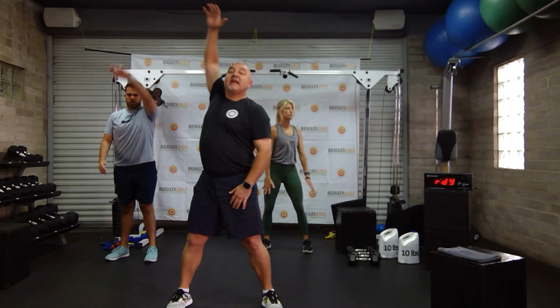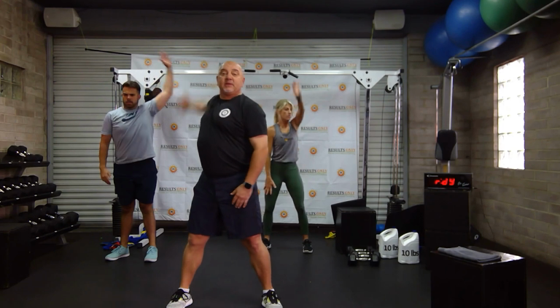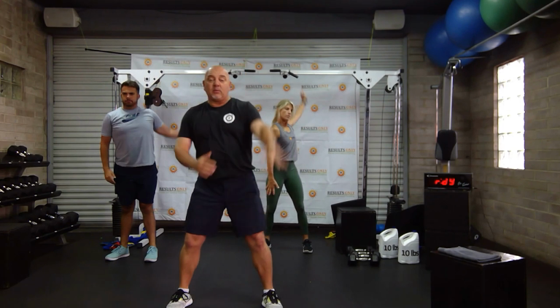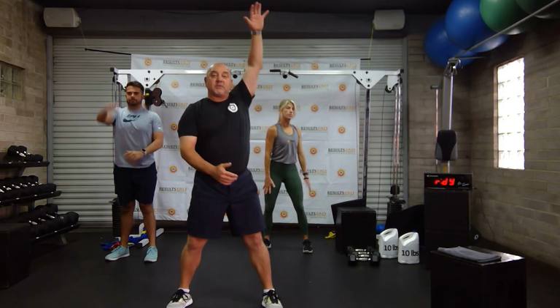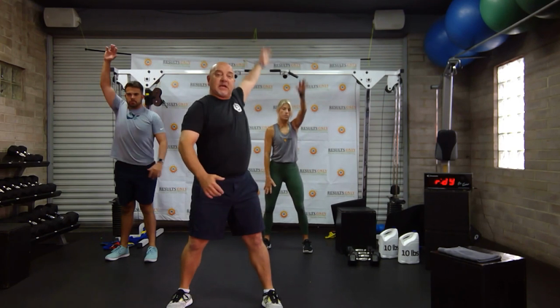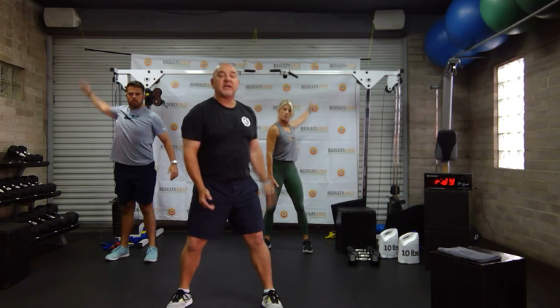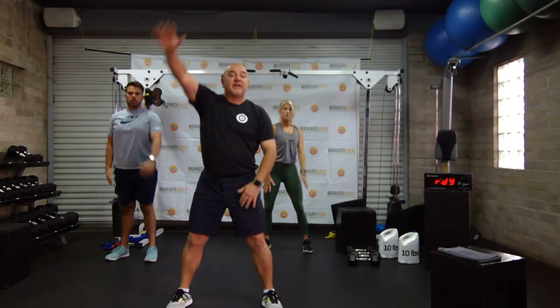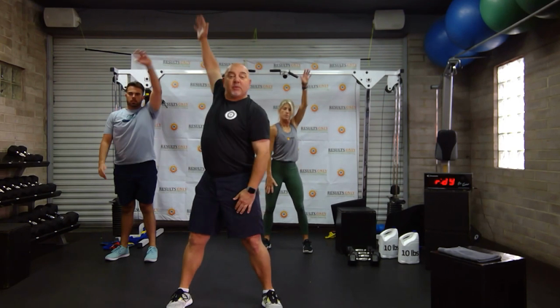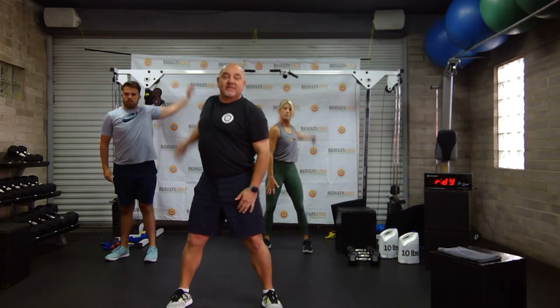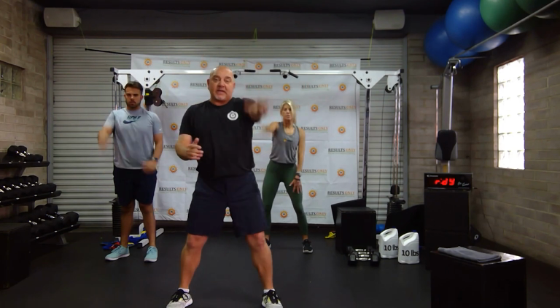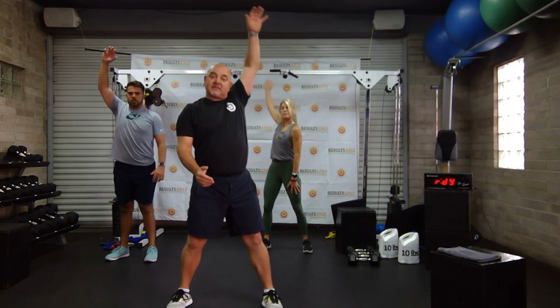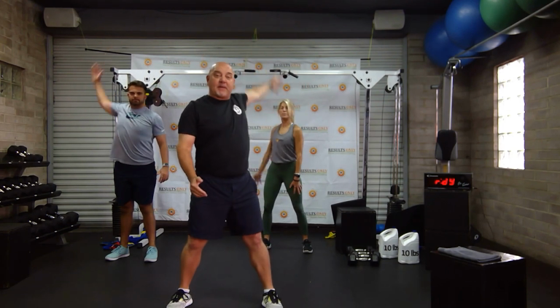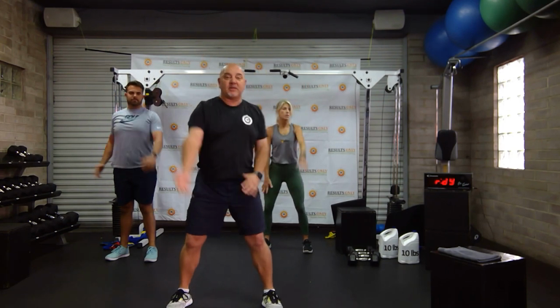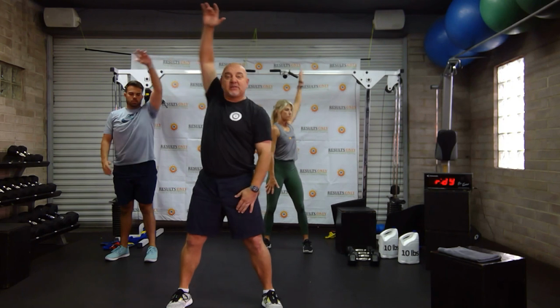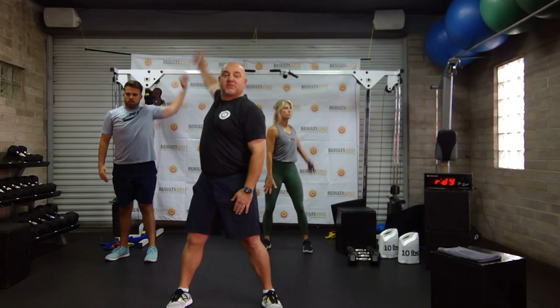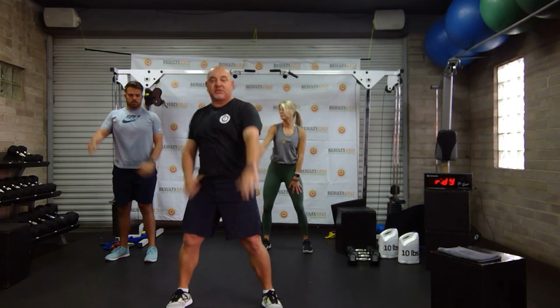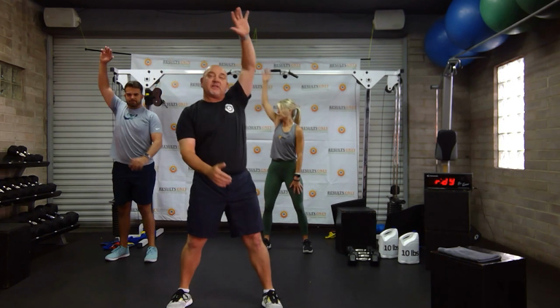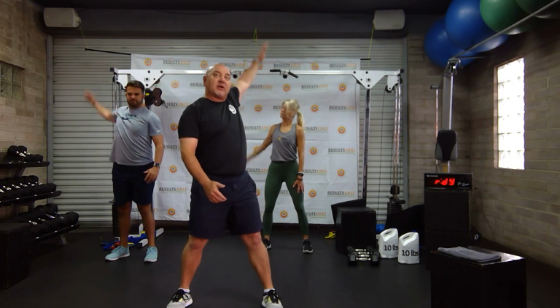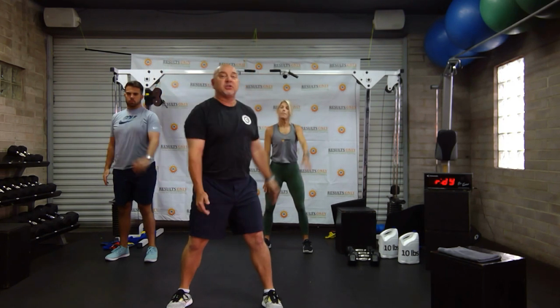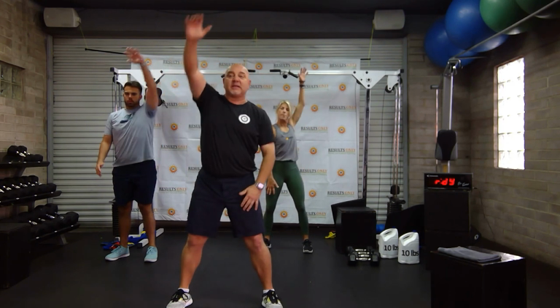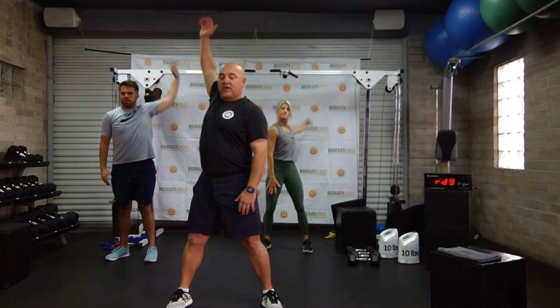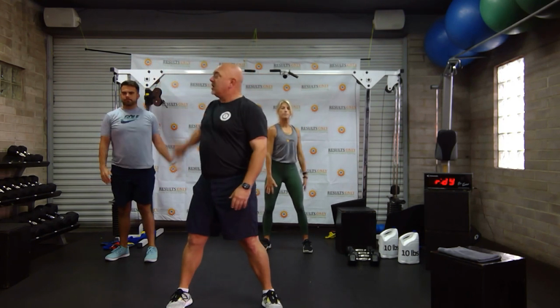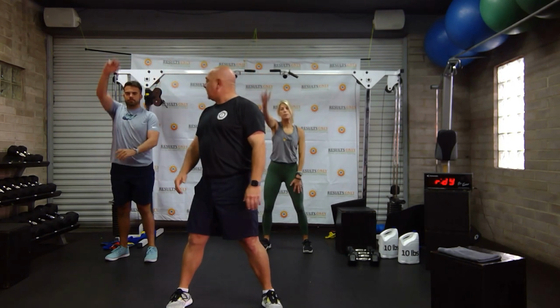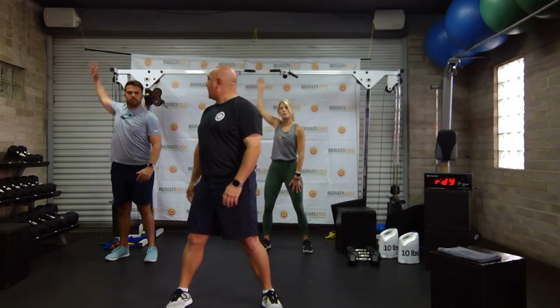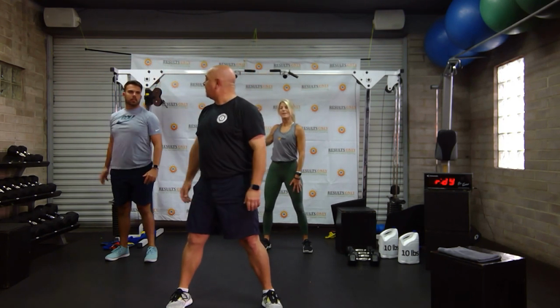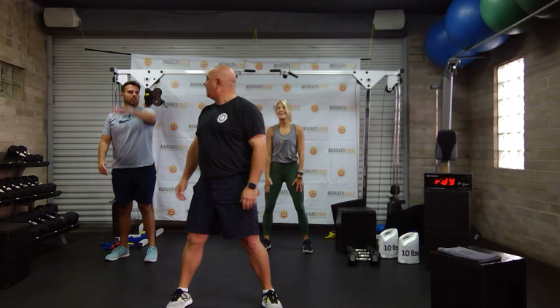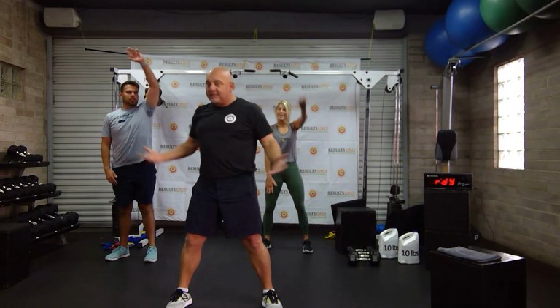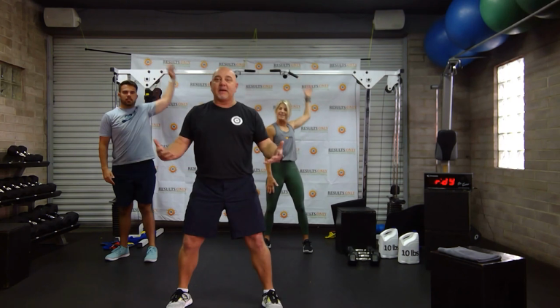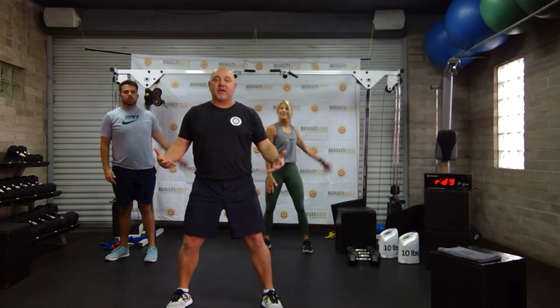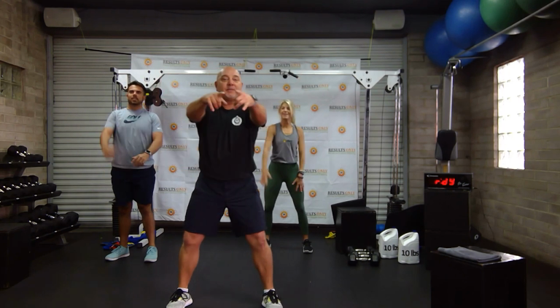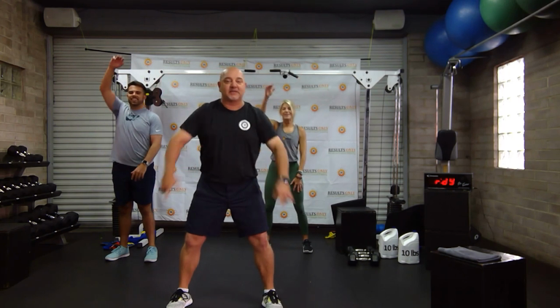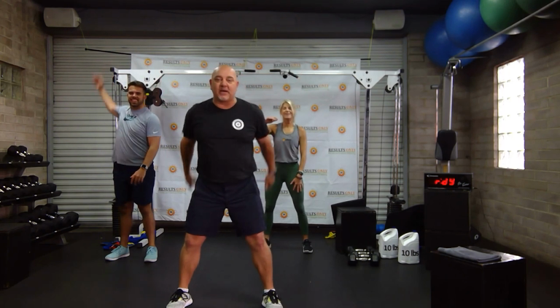As we go through the workout today, everything we do on one side we'll do on the other. If you have multiple sets of weights, today might be one of those days you get to use them — start off a little lighter, then go a little heavier. I didn't put my mic on — I'm going to do that during the break.